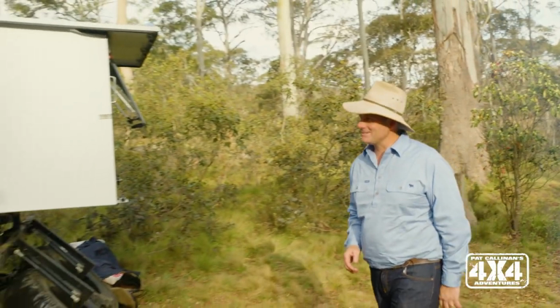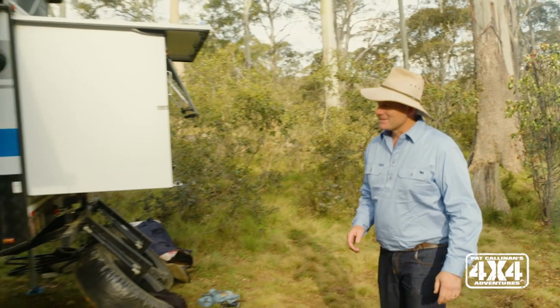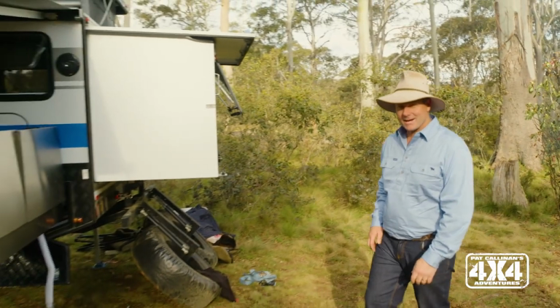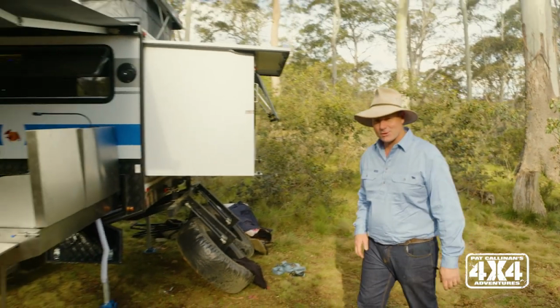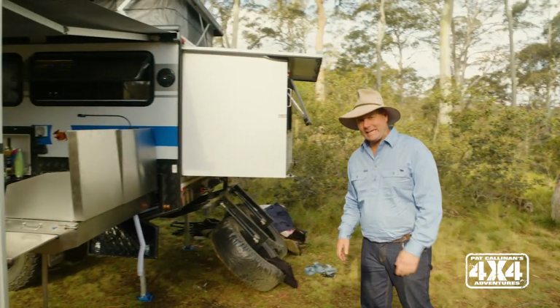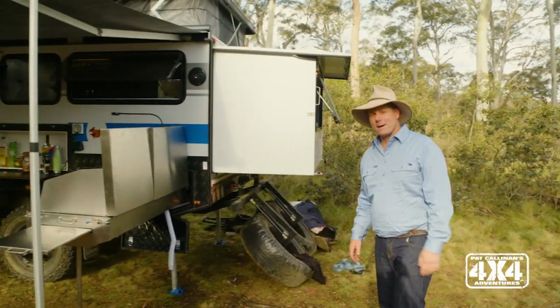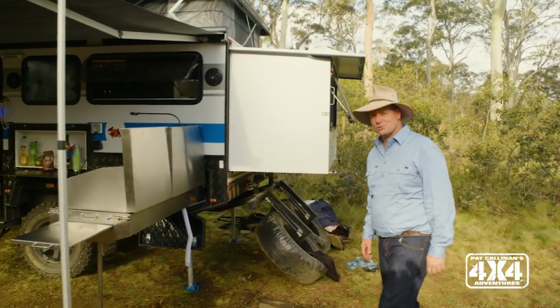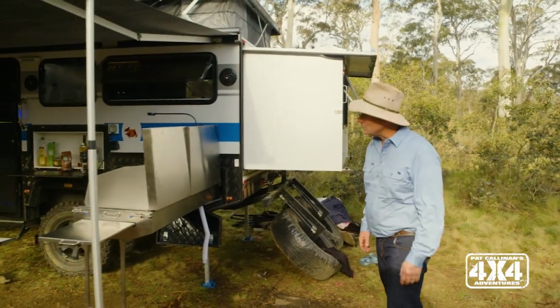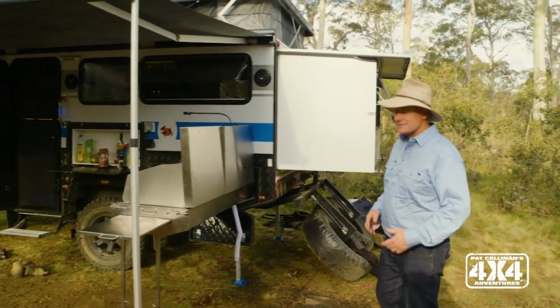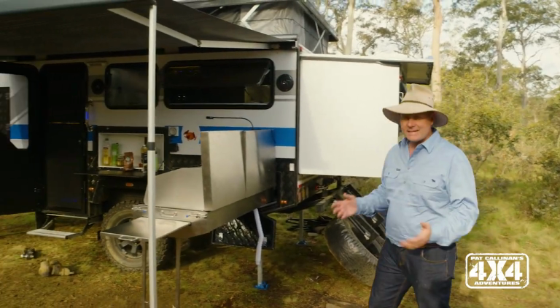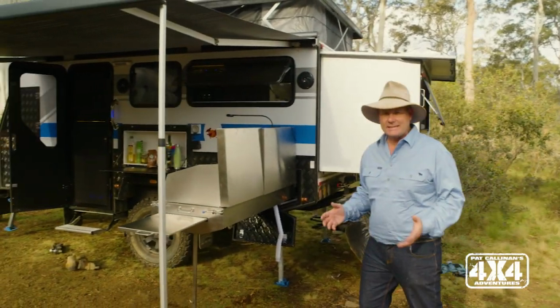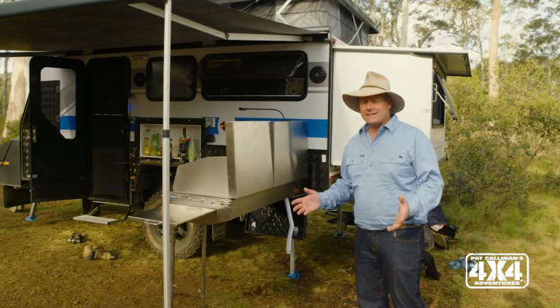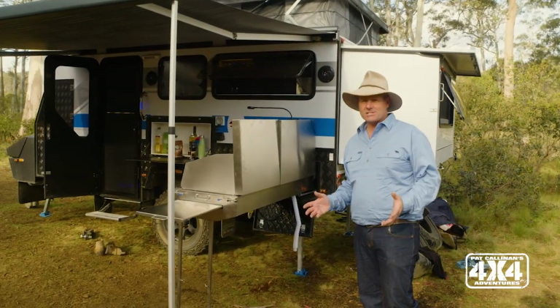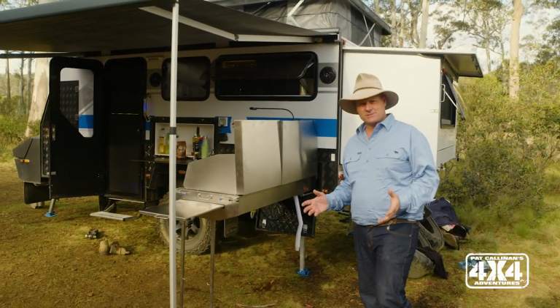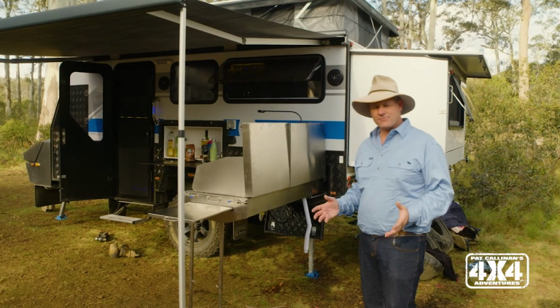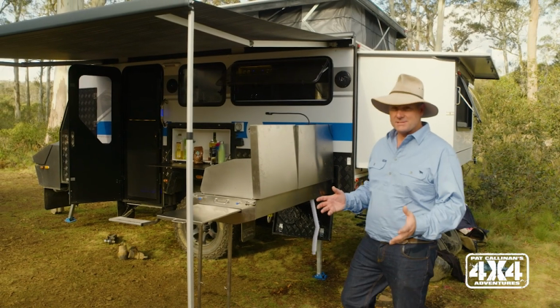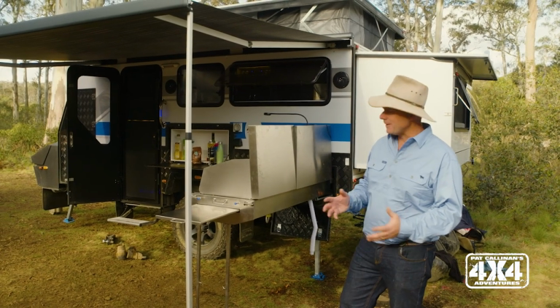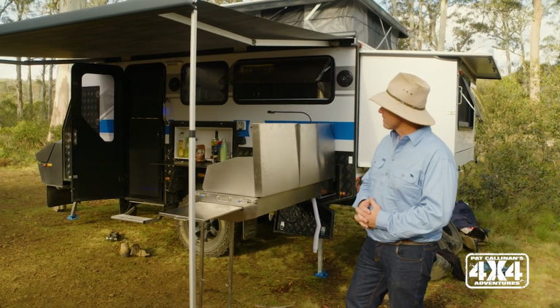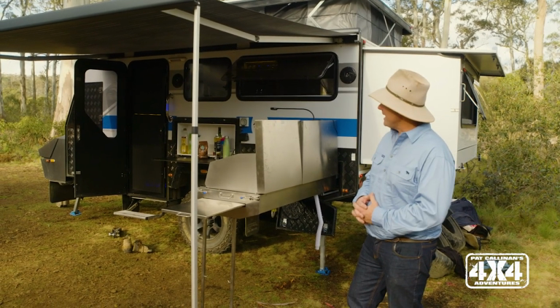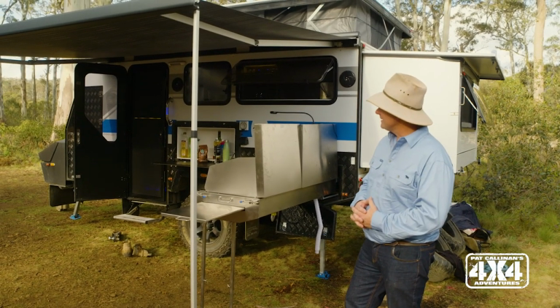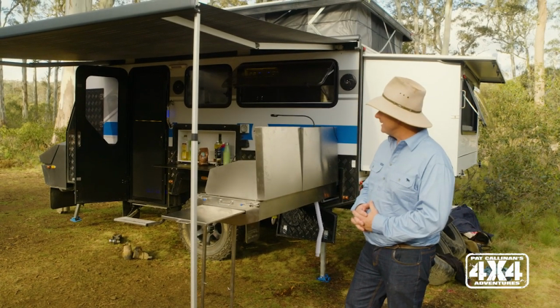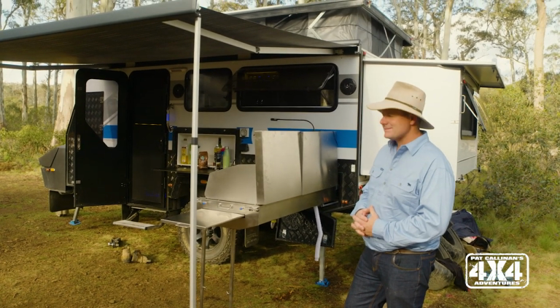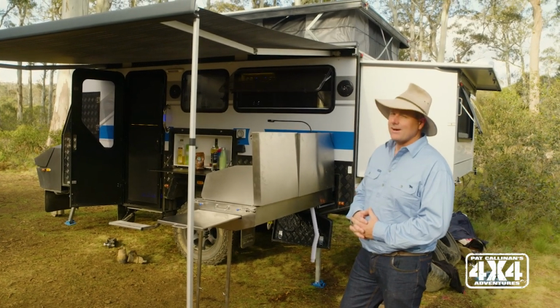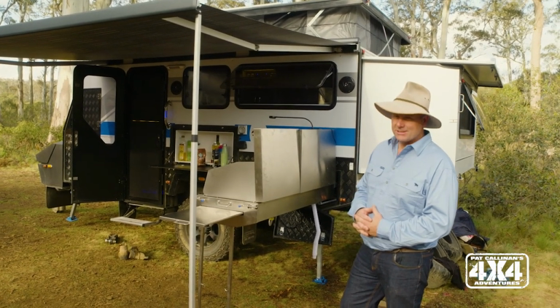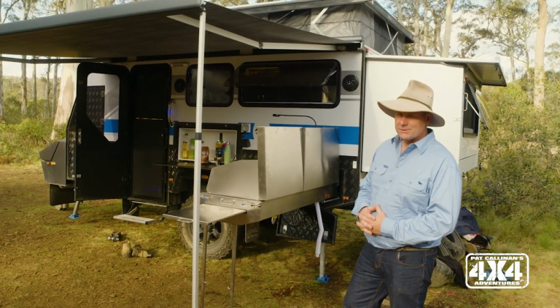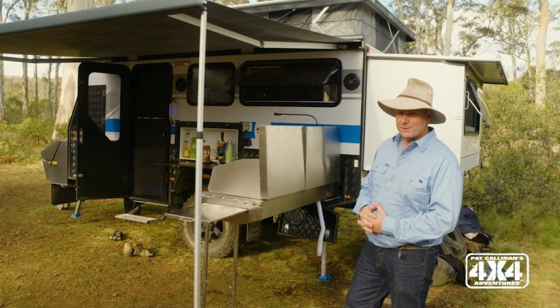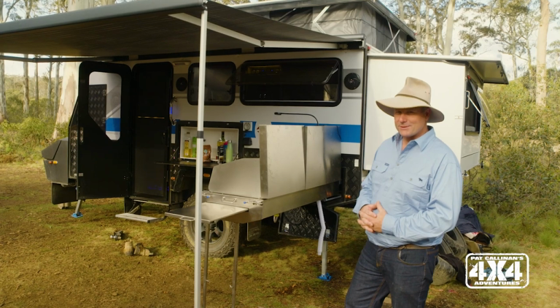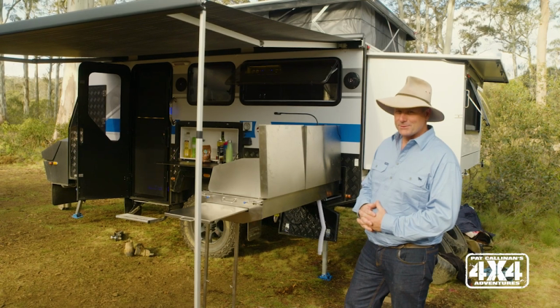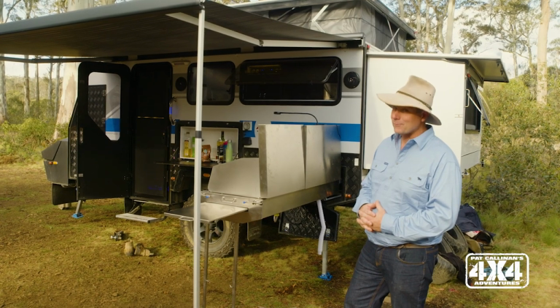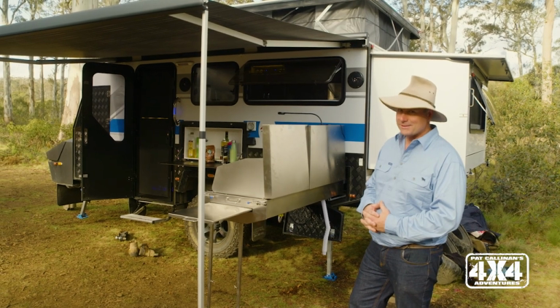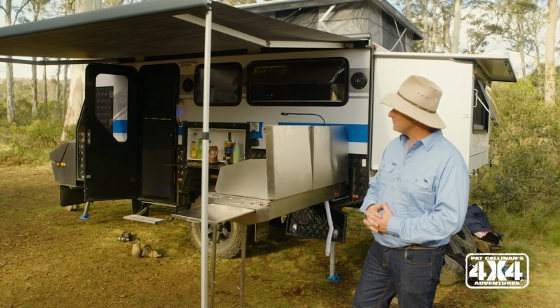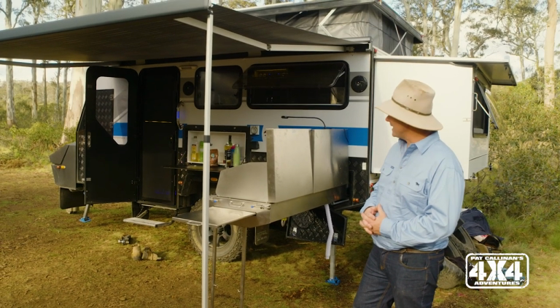This is the Parkes 13 Mark II, the second incarnation of this van from EZ Trail. And I can tell you after a week or so in the bush, it is a really great base camp.